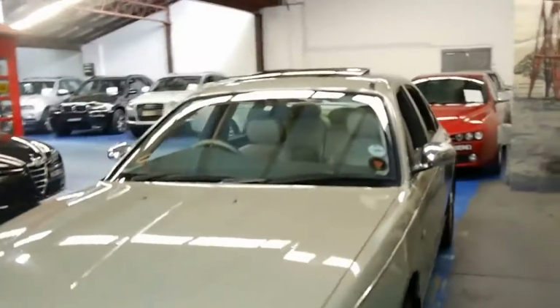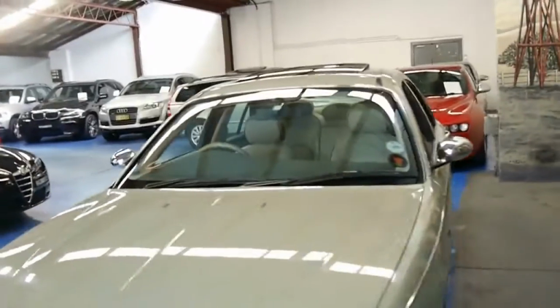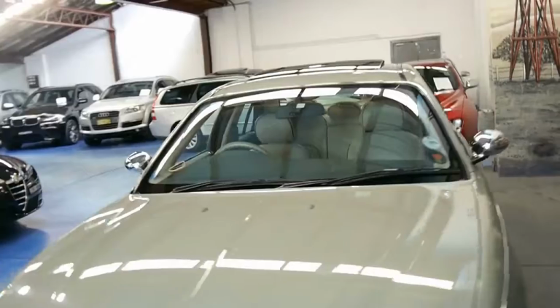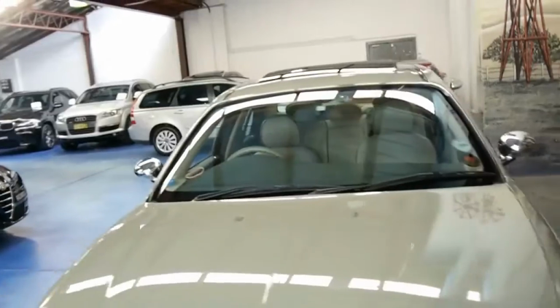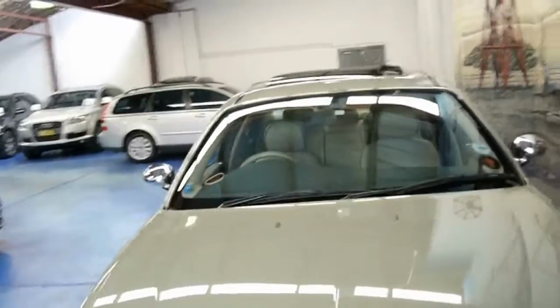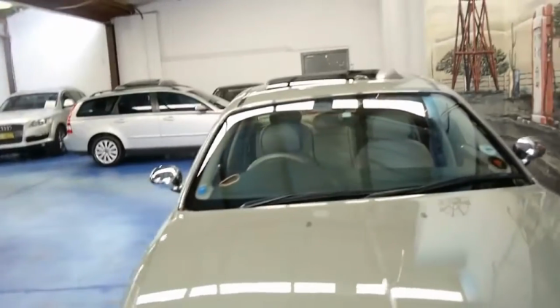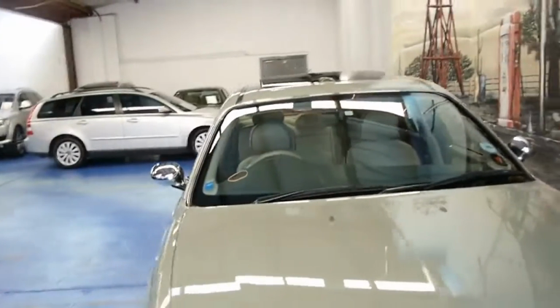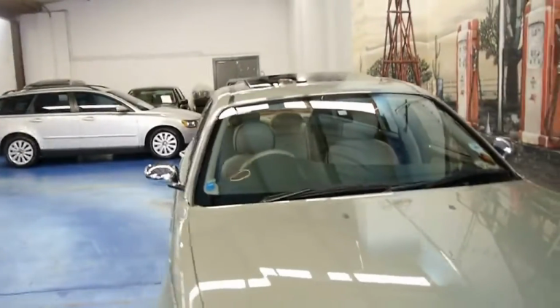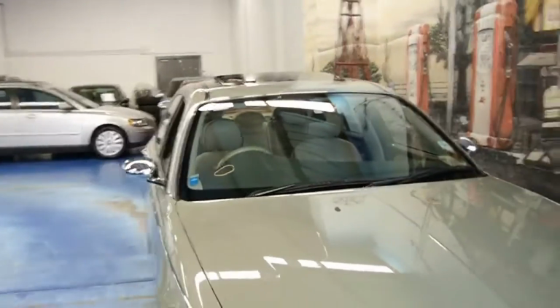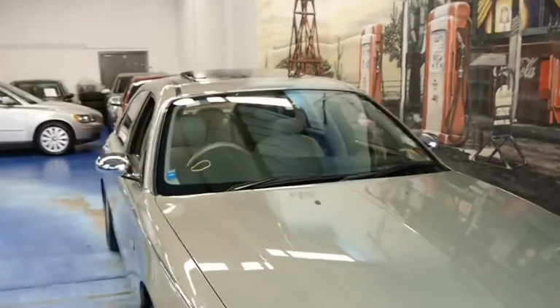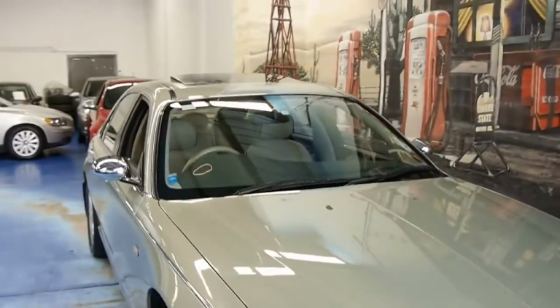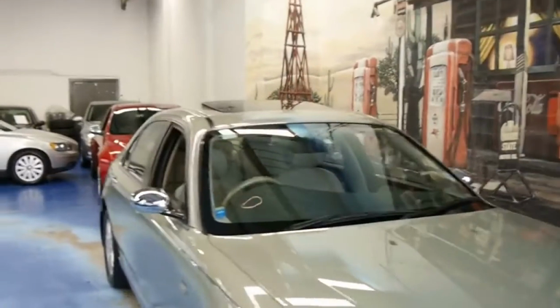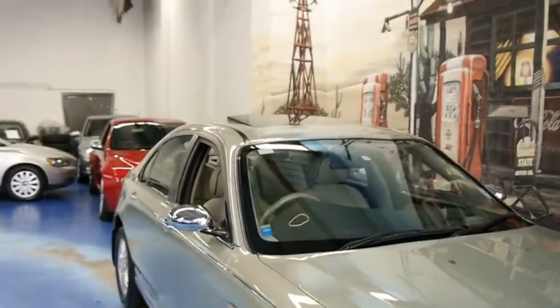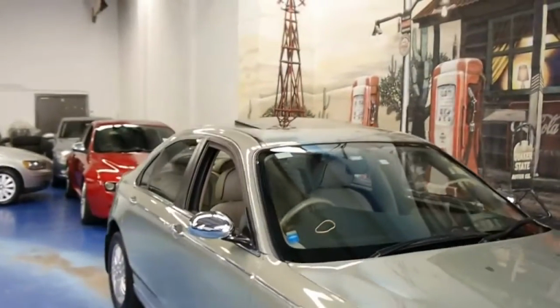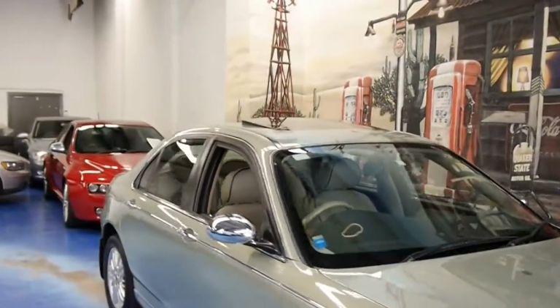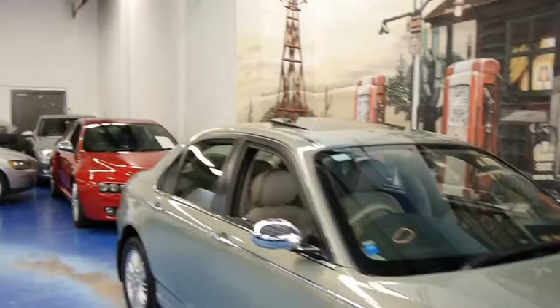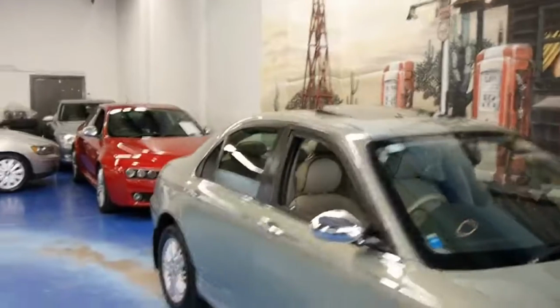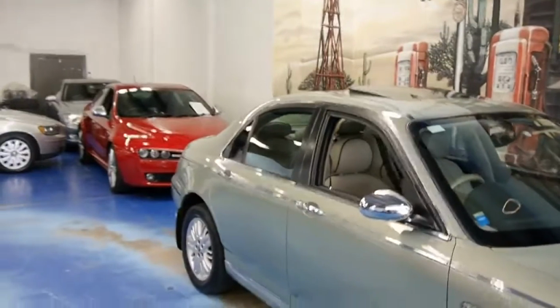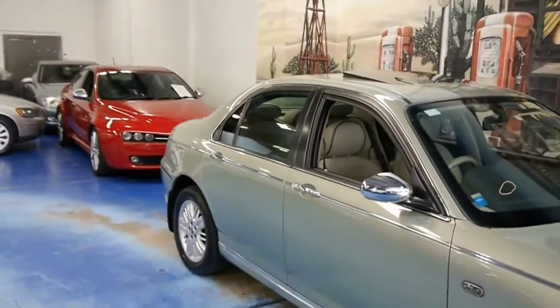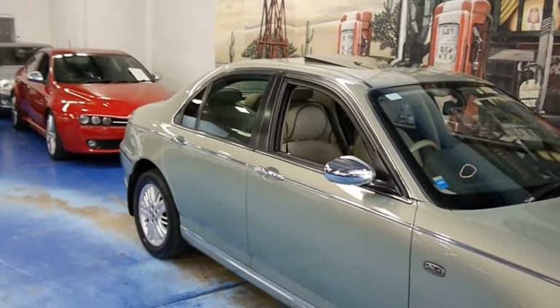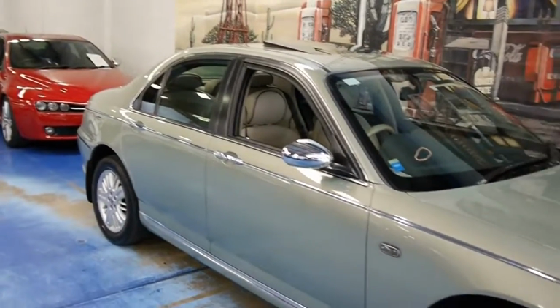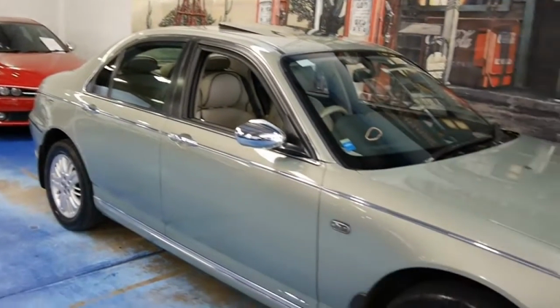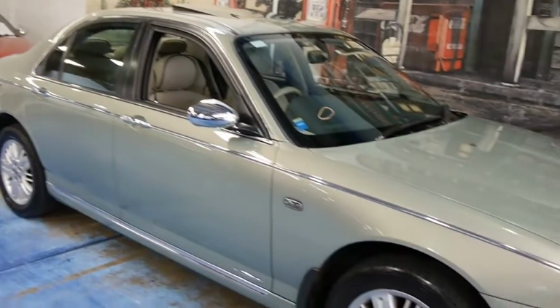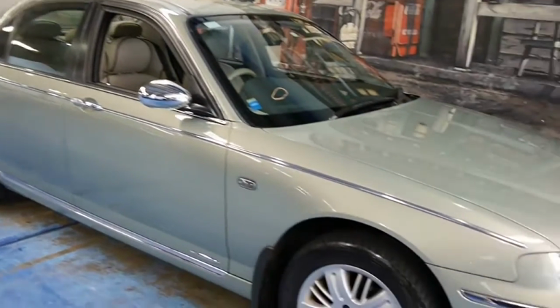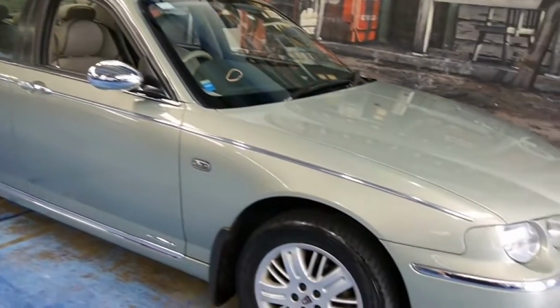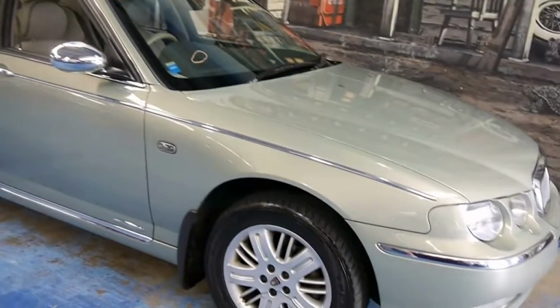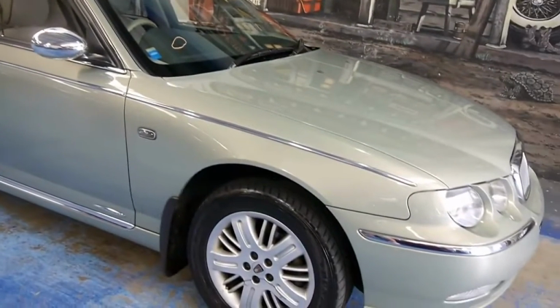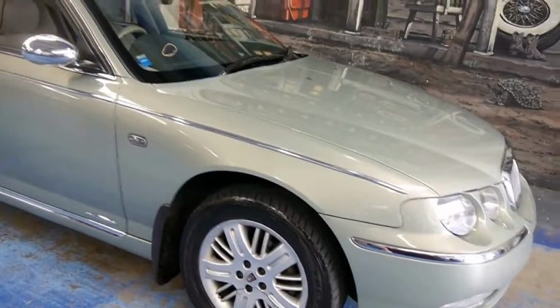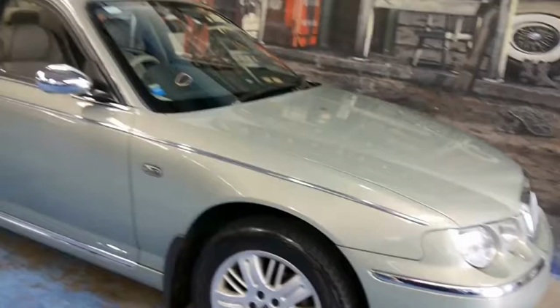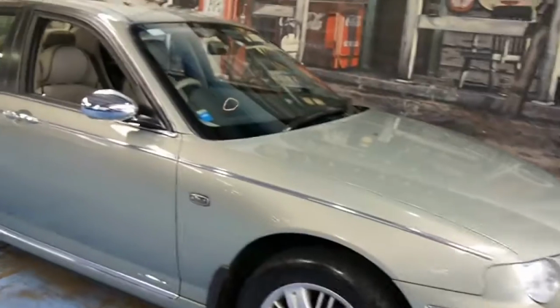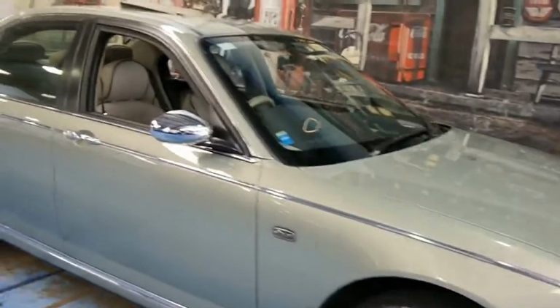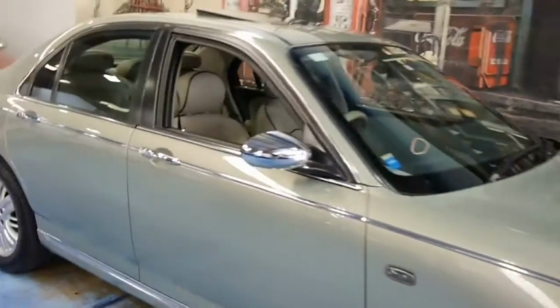It's got fantastic service history — new brake pads and discs, the thermostat and timing belt have been done. There's no work needed. Hop in and drive.